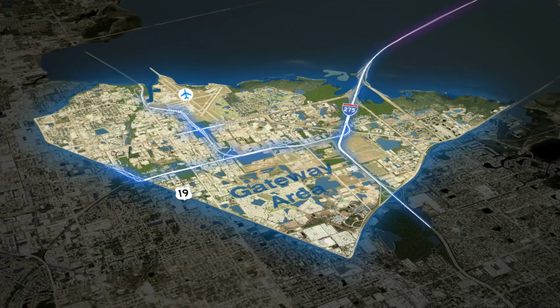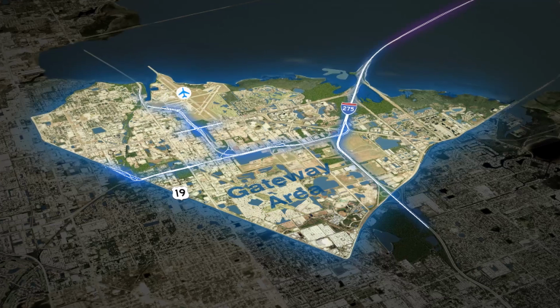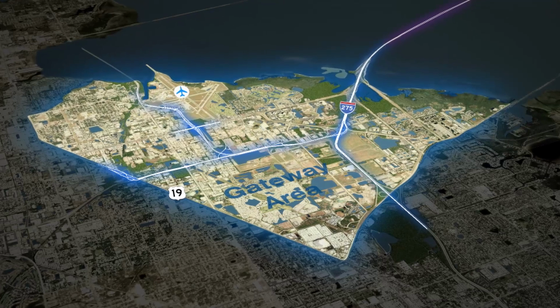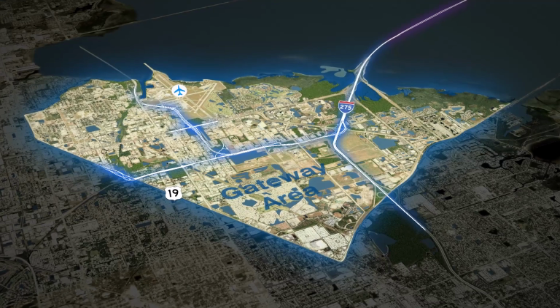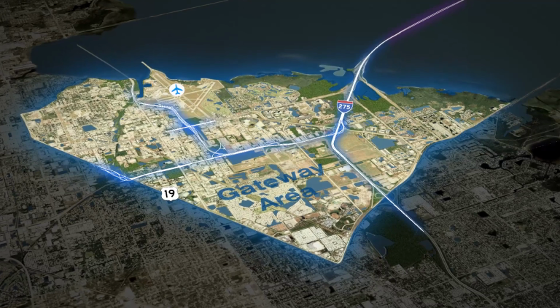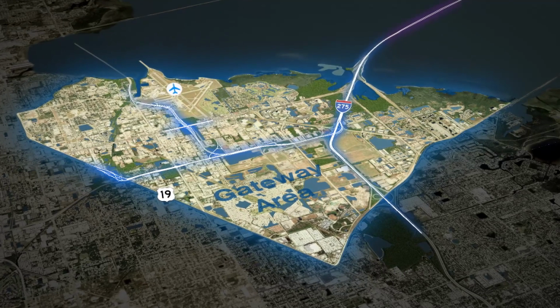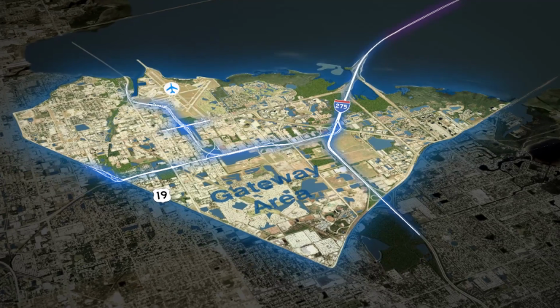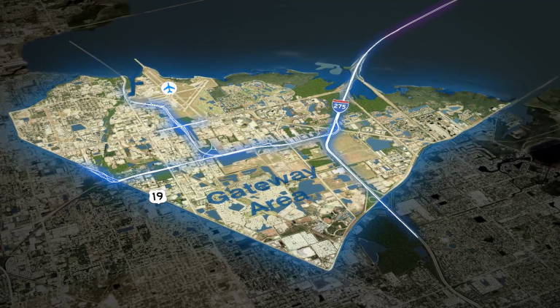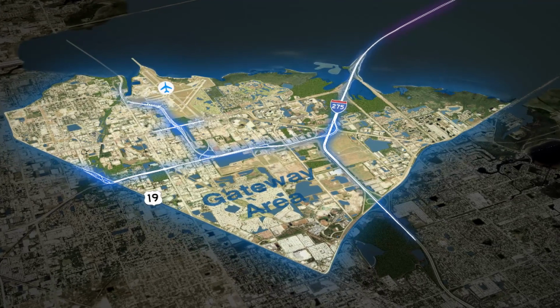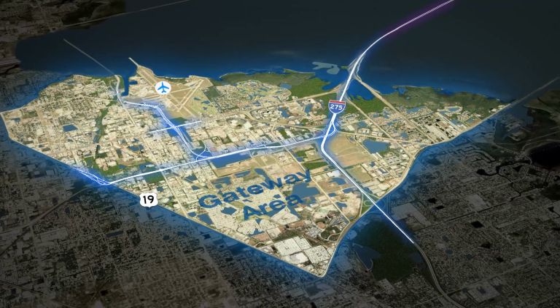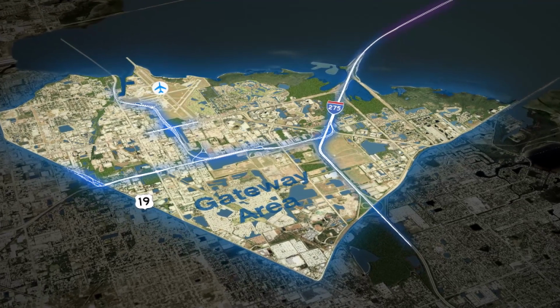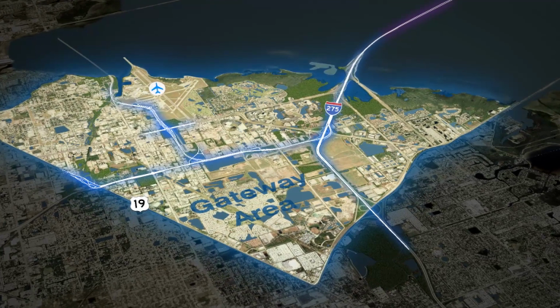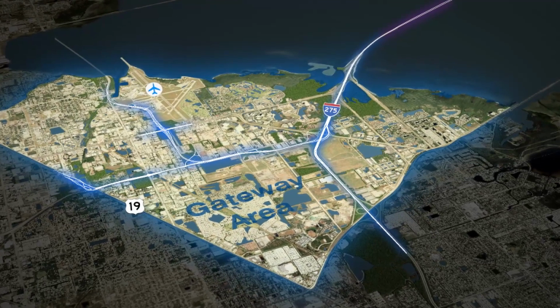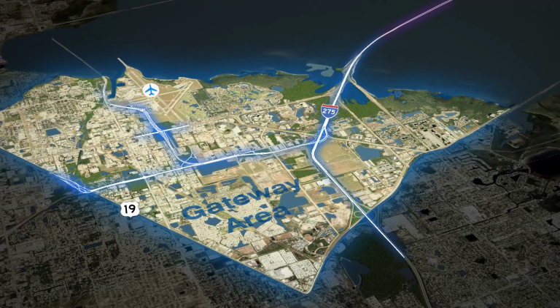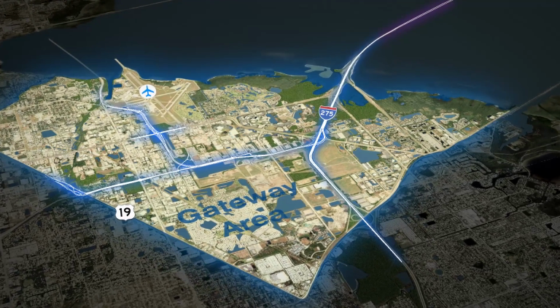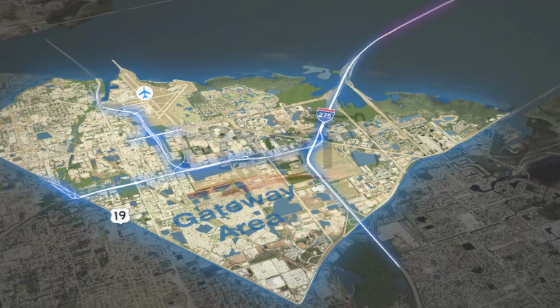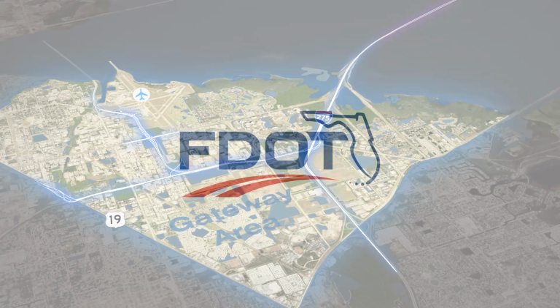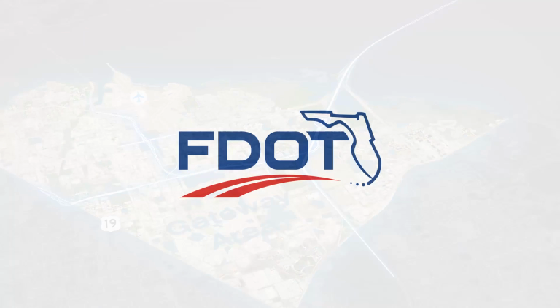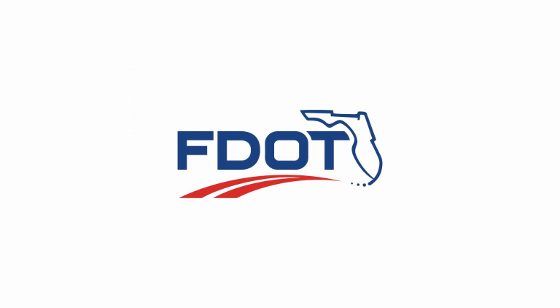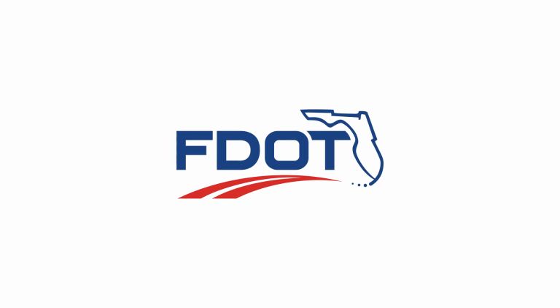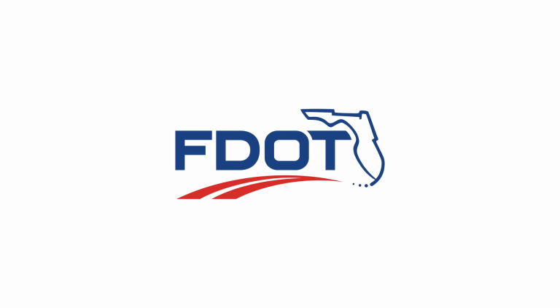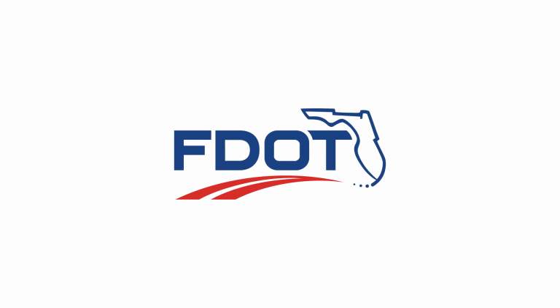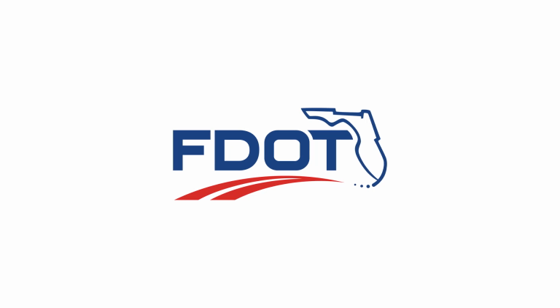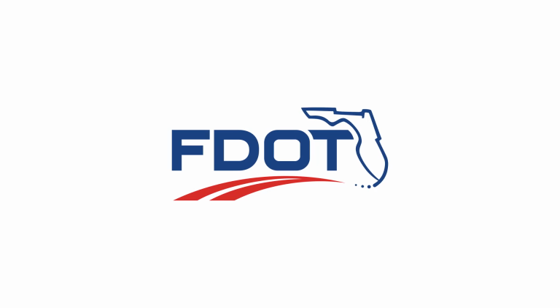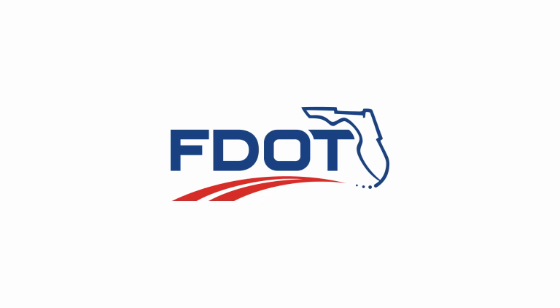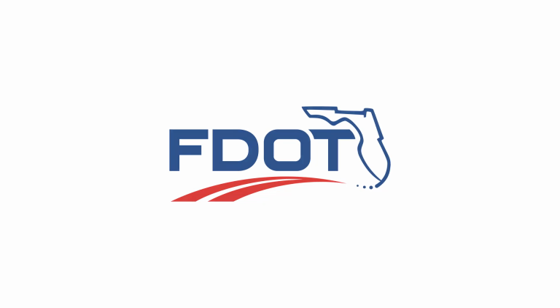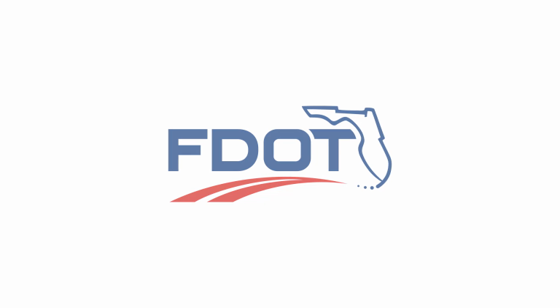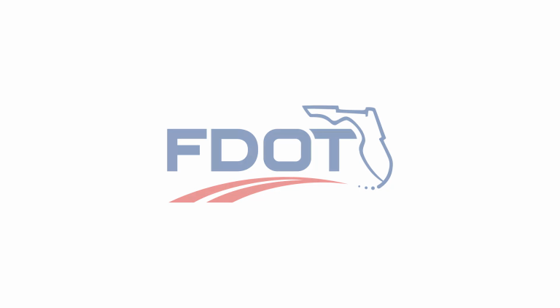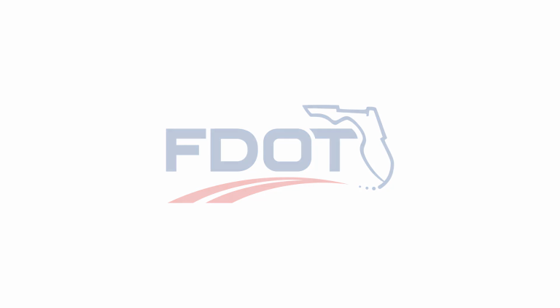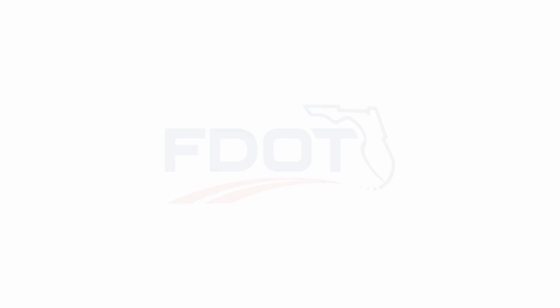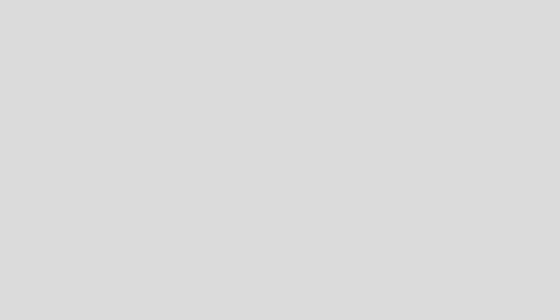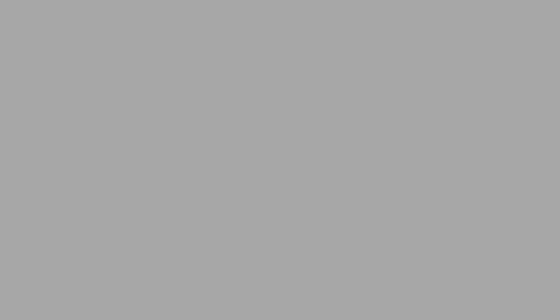The Gateway Expressway — the gateway to a new transportation future.